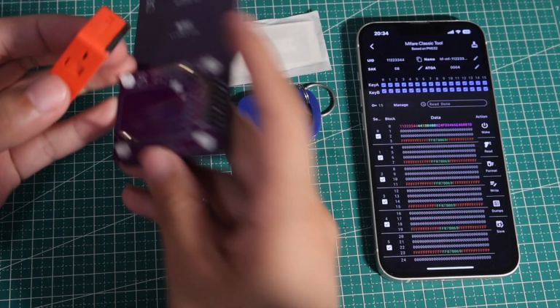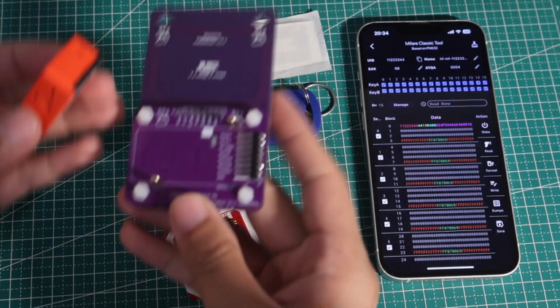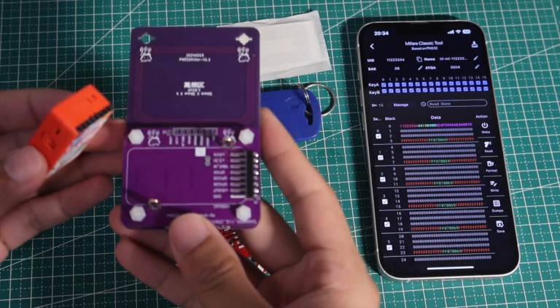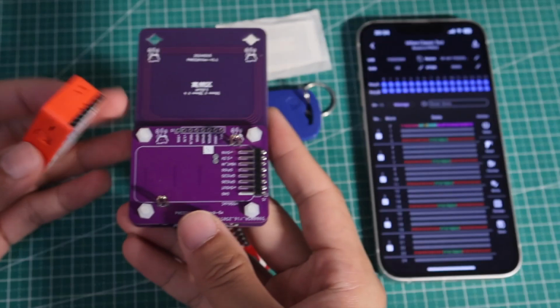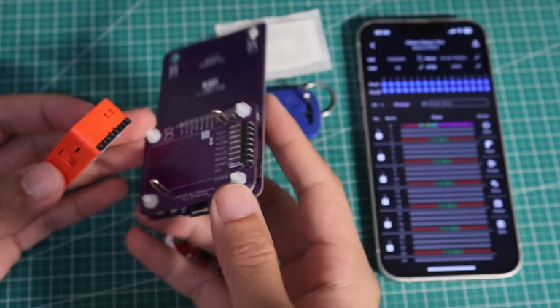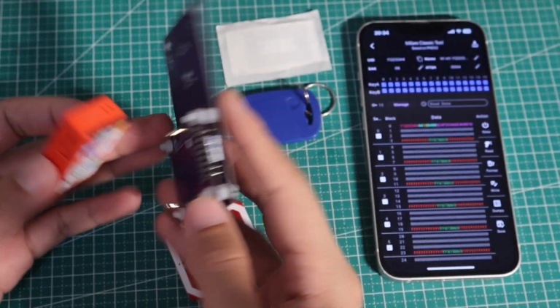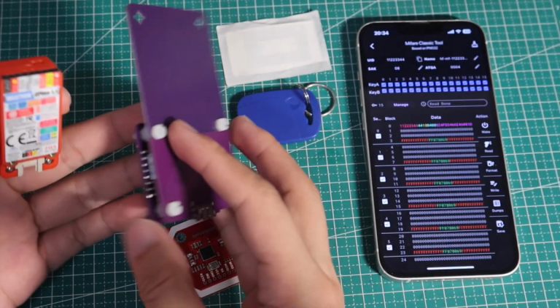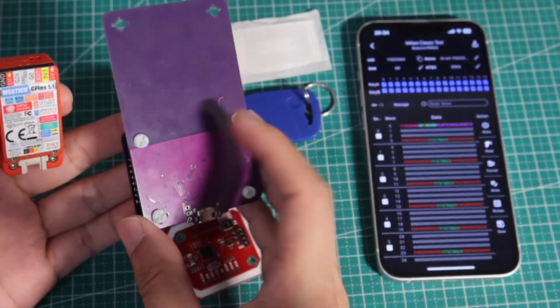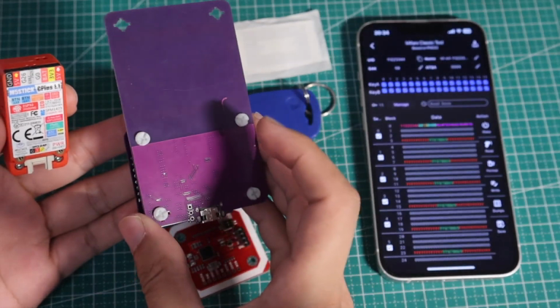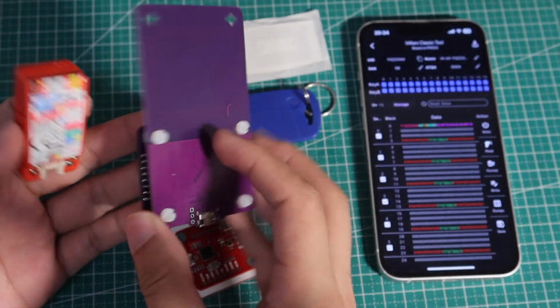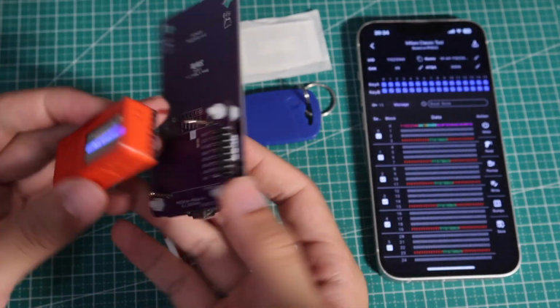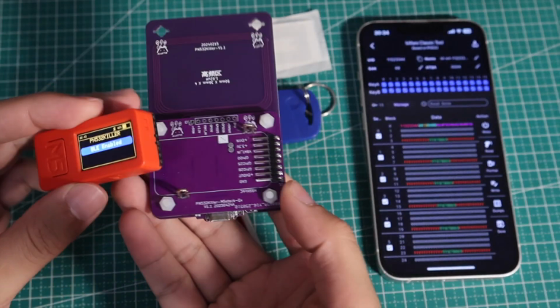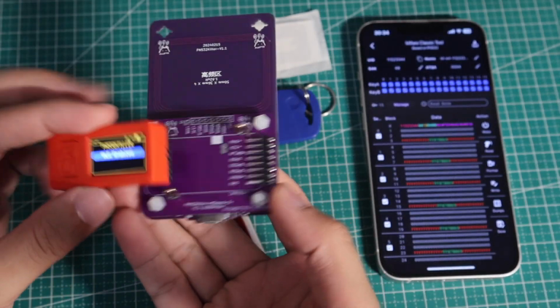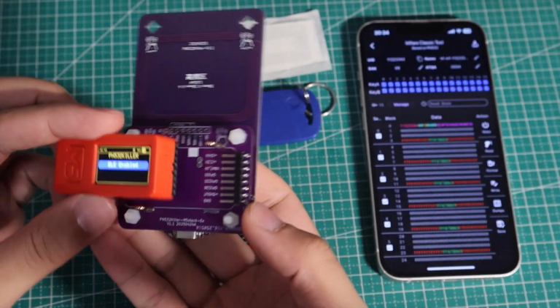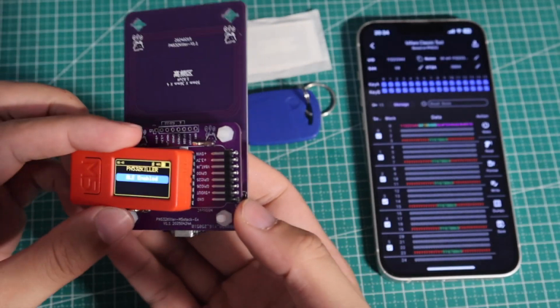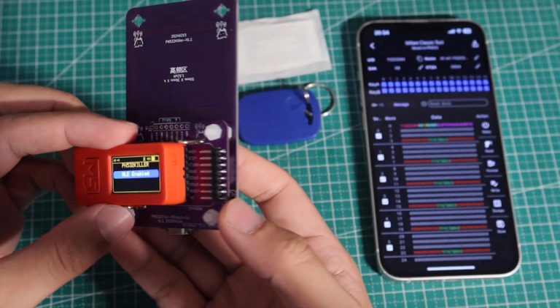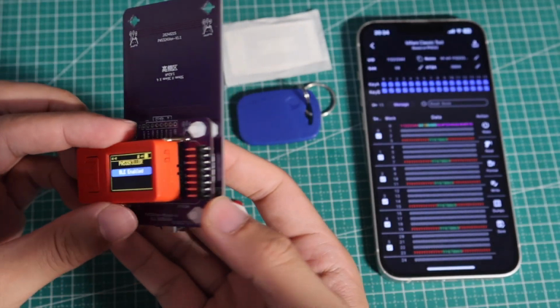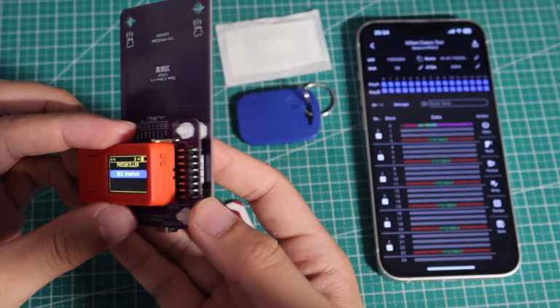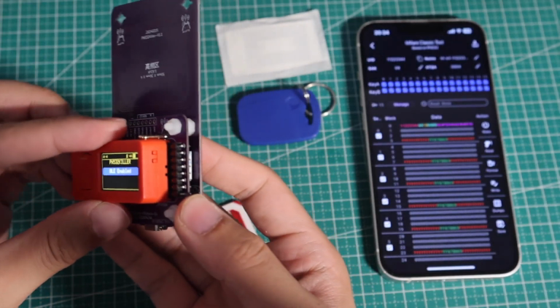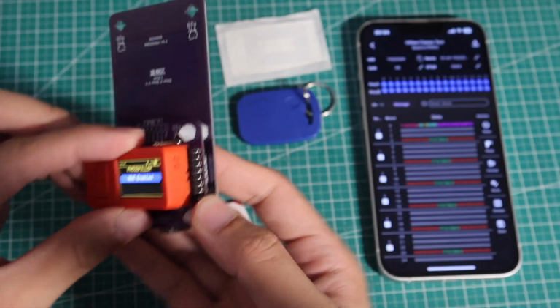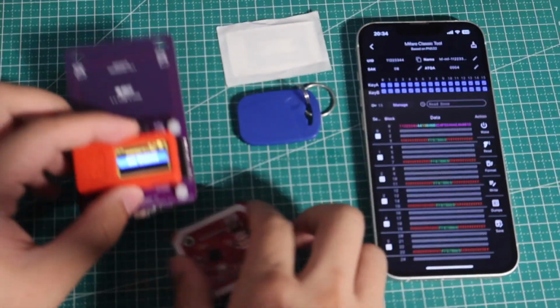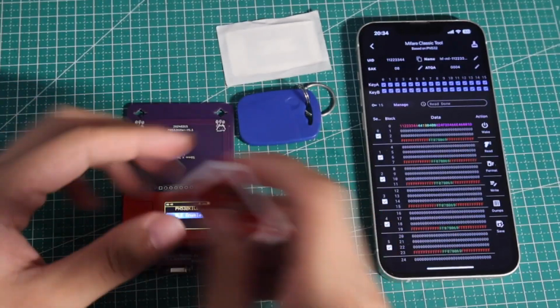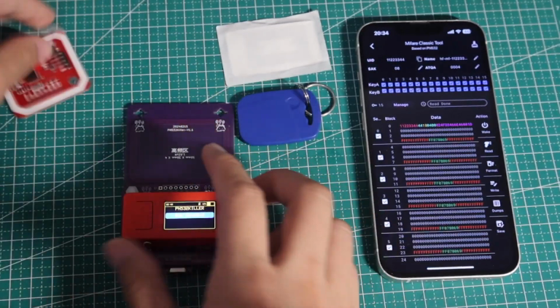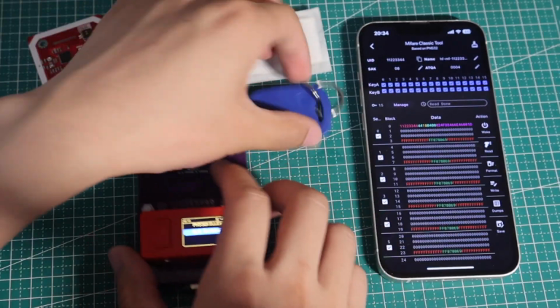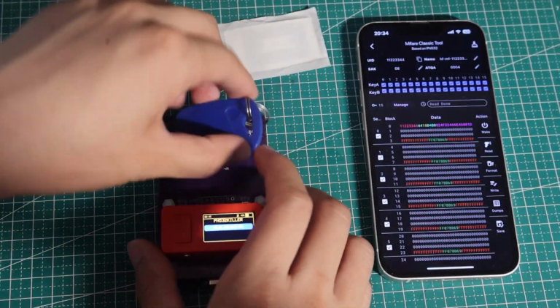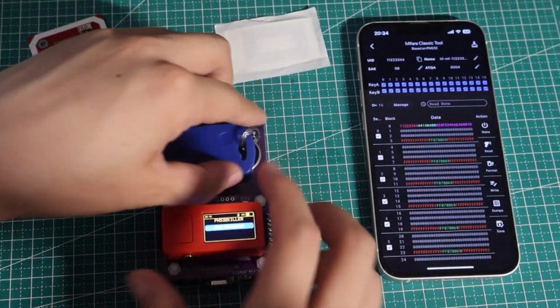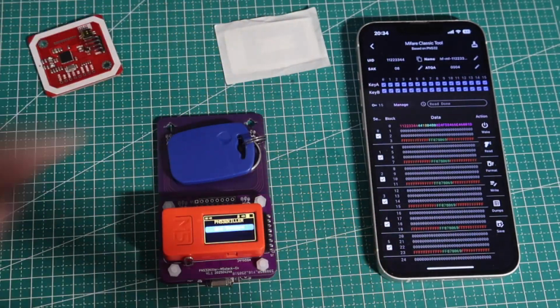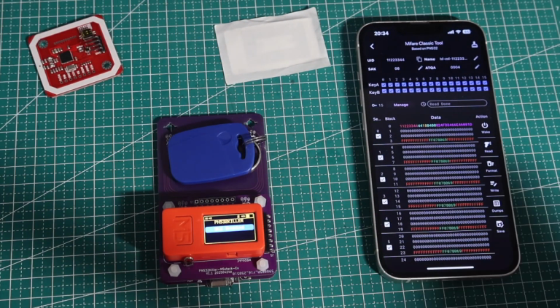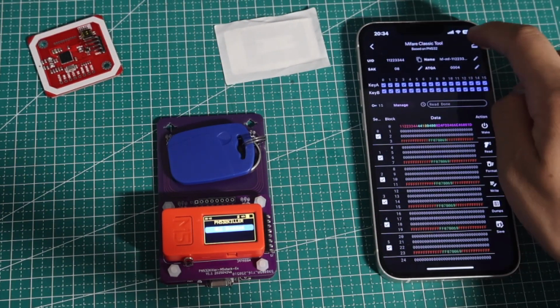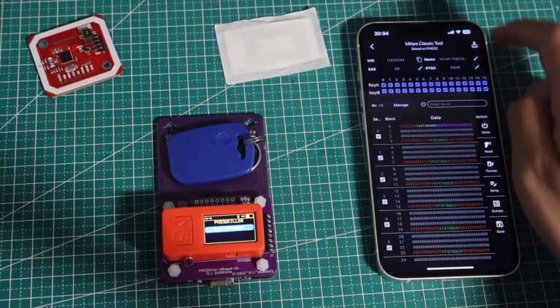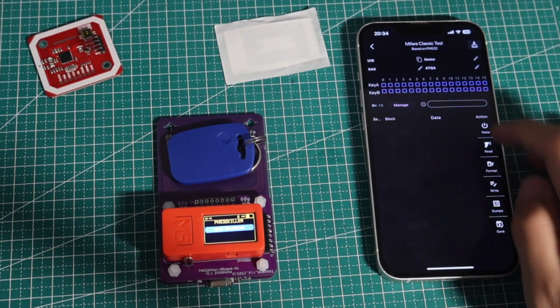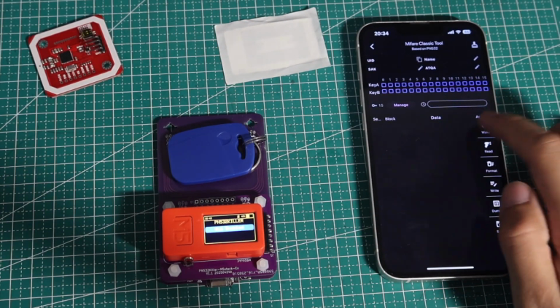We can just remove the M5 stick from PN532 to PN532 killer and run the same tag reading and writing features in Tools > BLE.